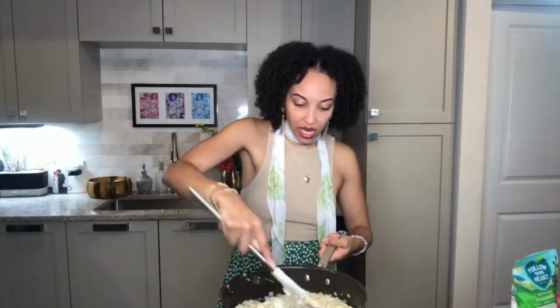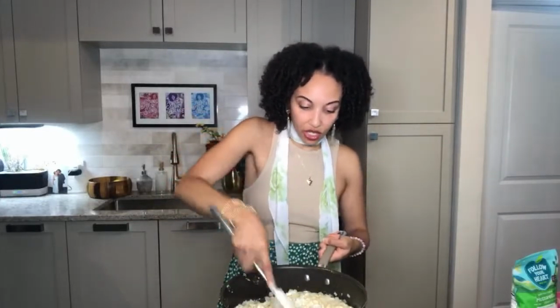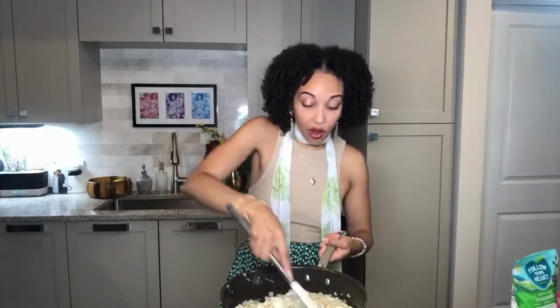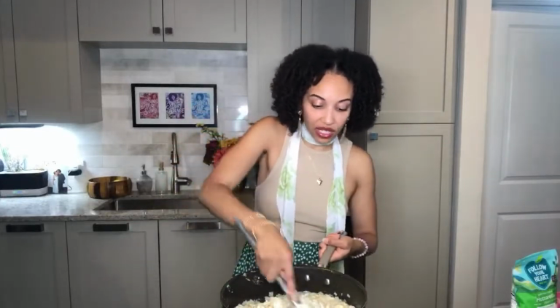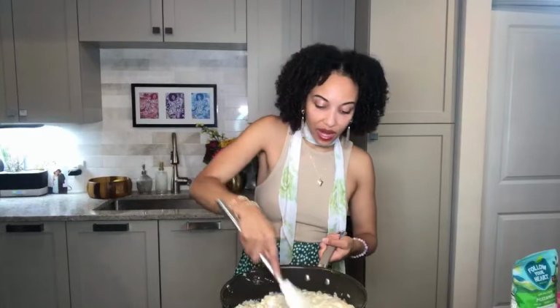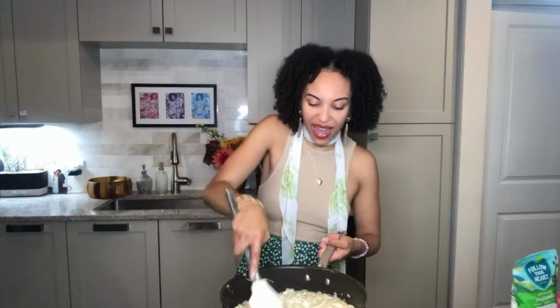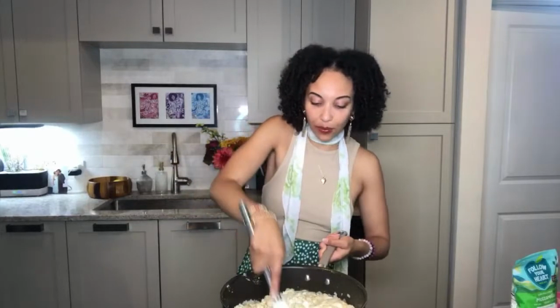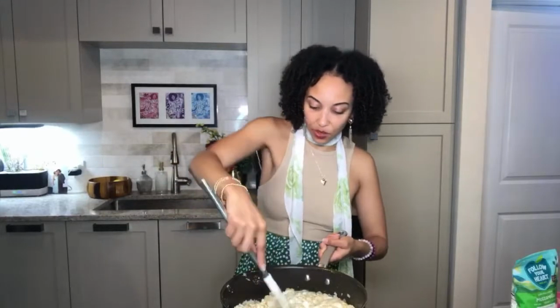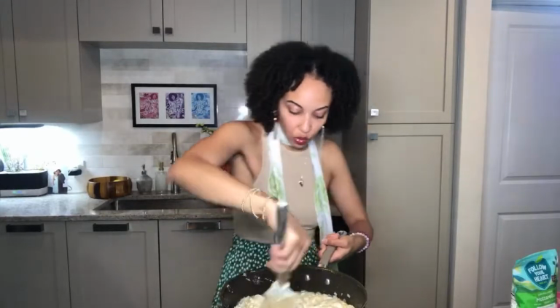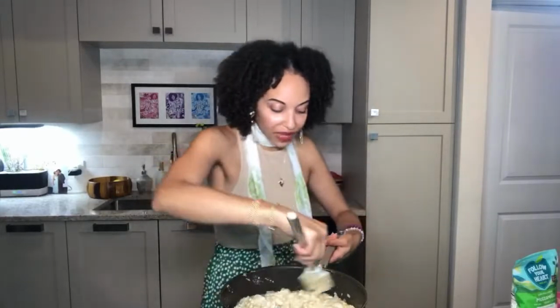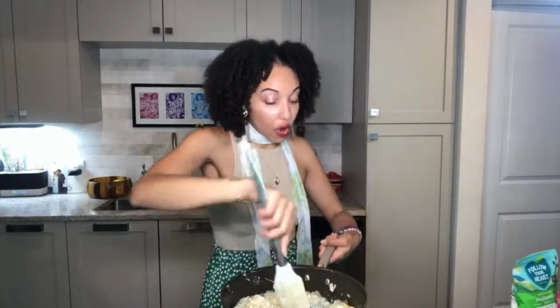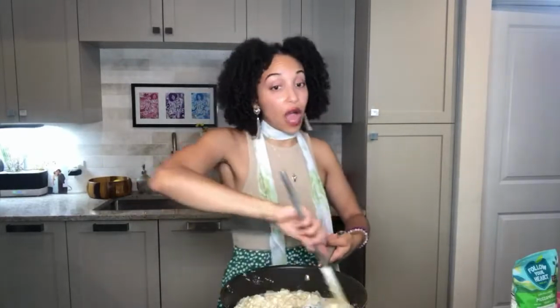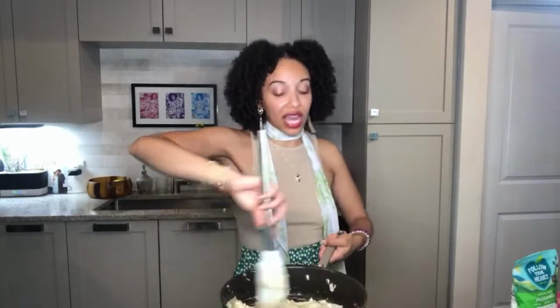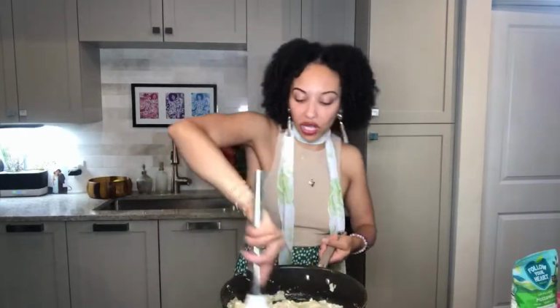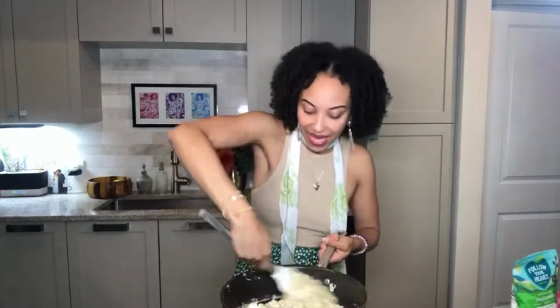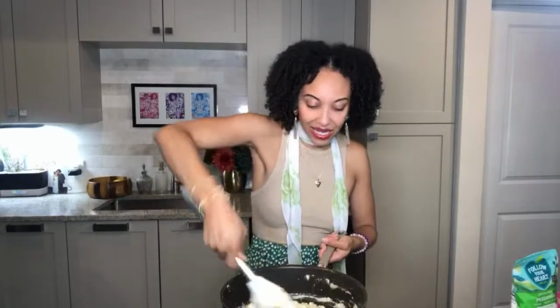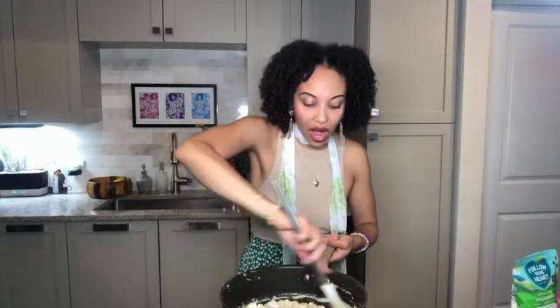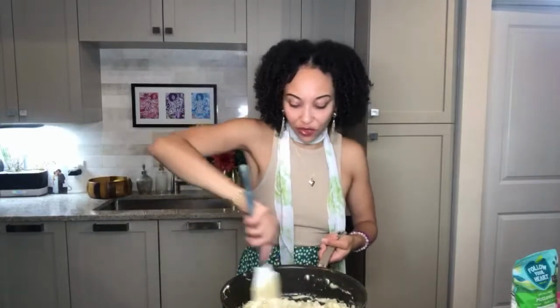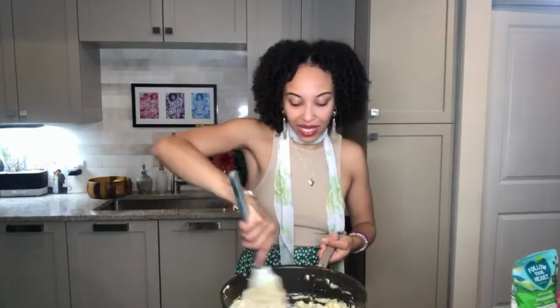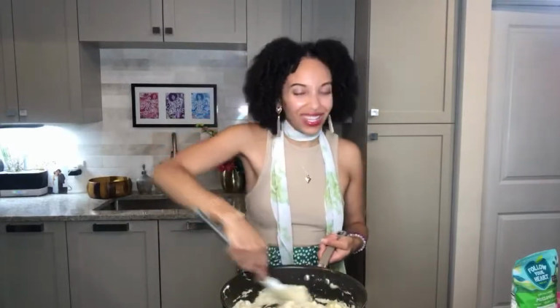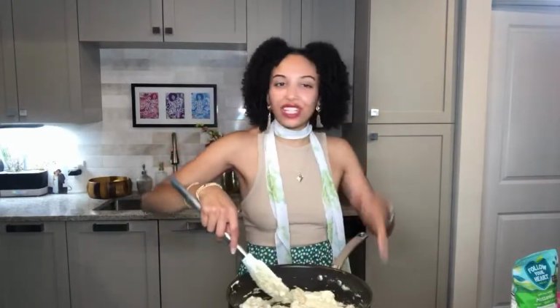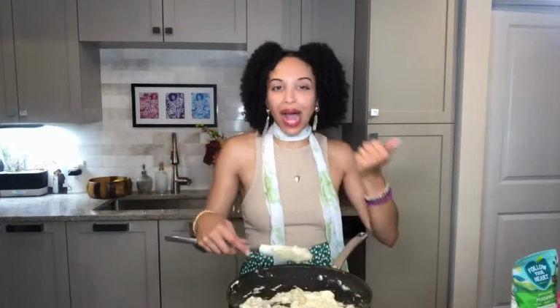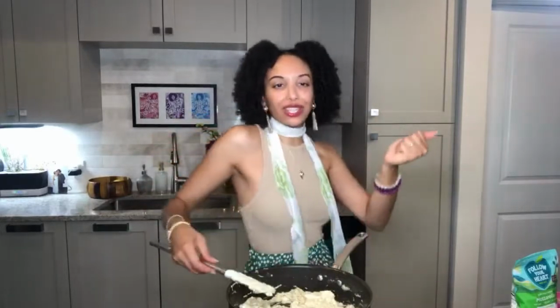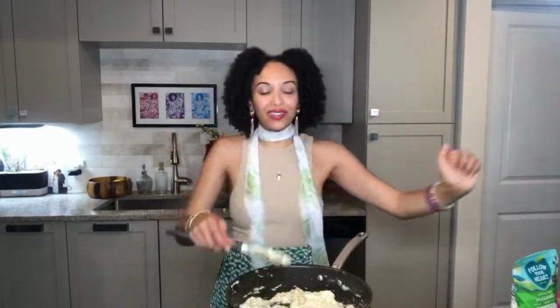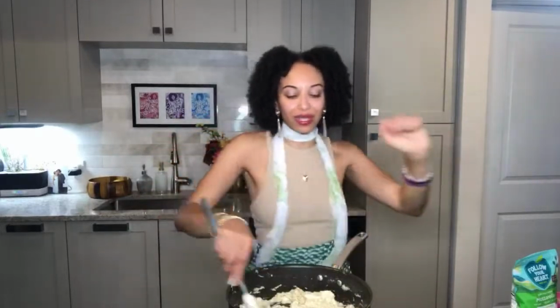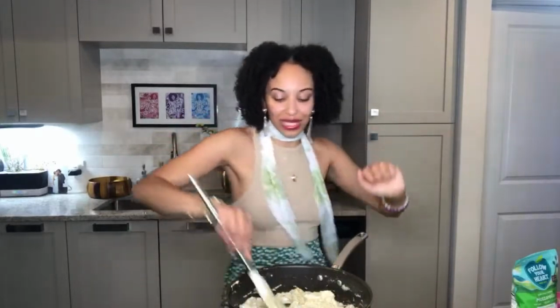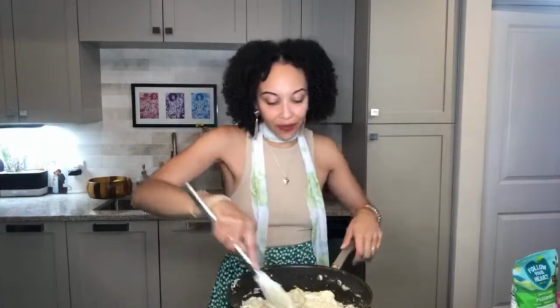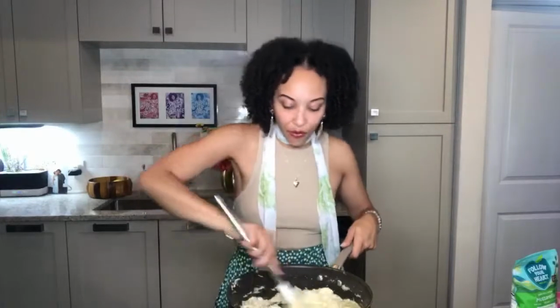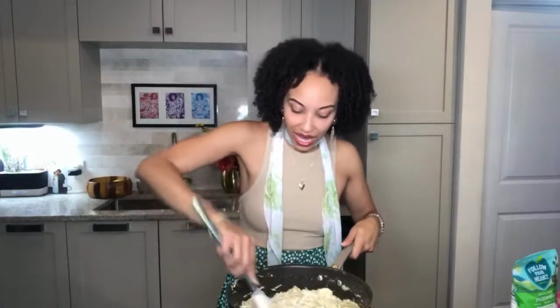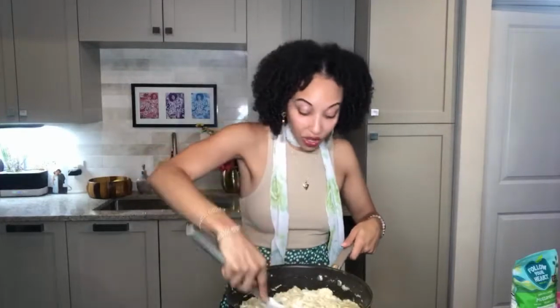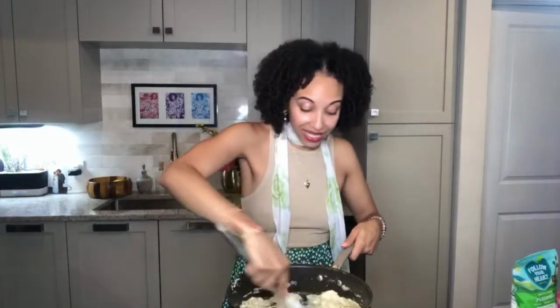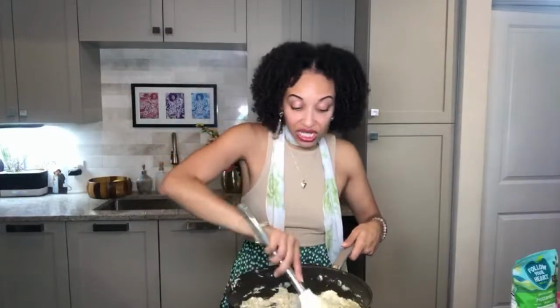I'm just mixing and mashing down my cream cheese and getting out any clumps. I'm going to add in some plant-based milk as well — using coconut milk. I really like coconut-based products; it just fits my body, maybe it's the Caribbean girl in me.